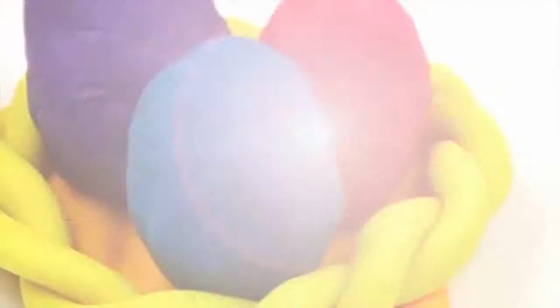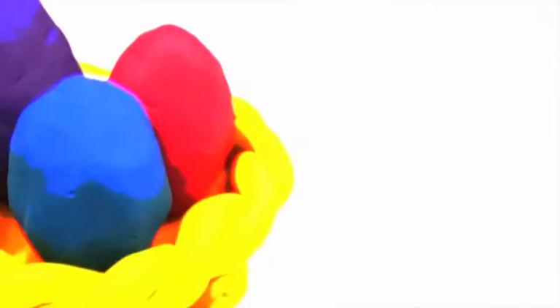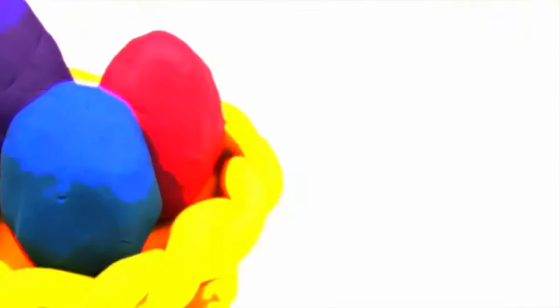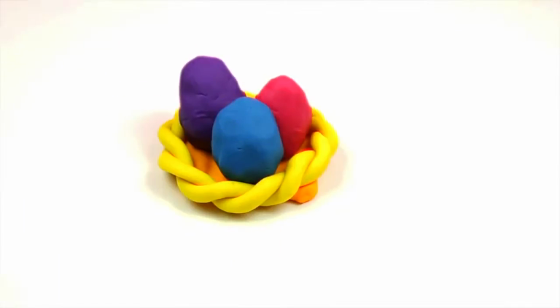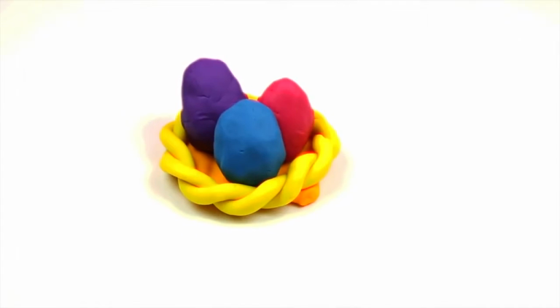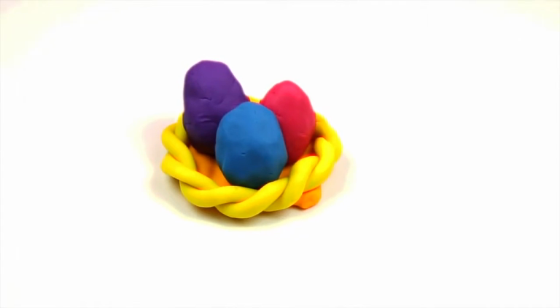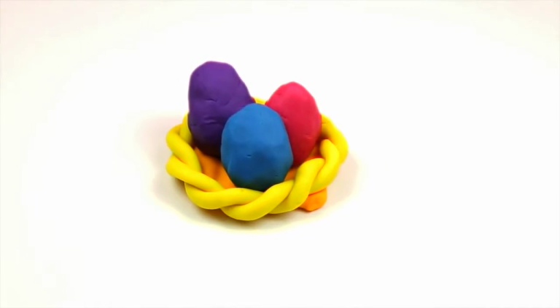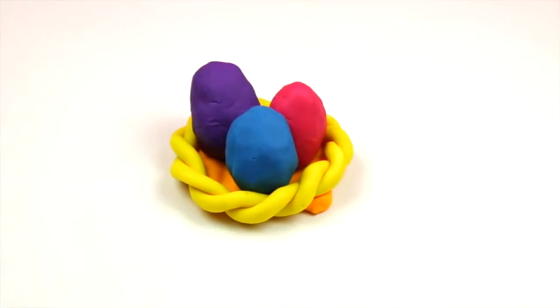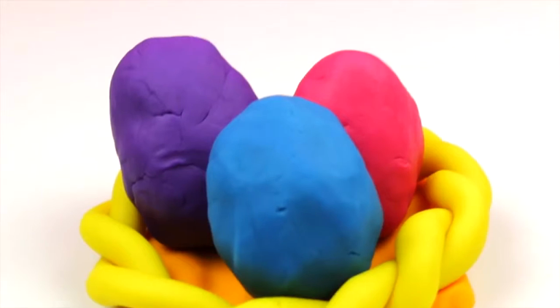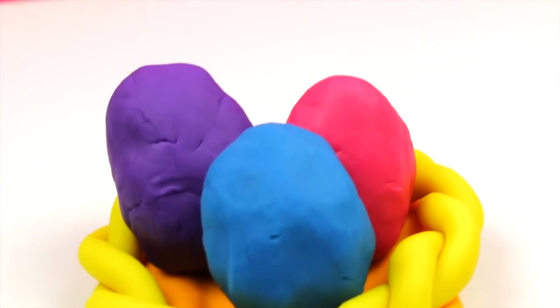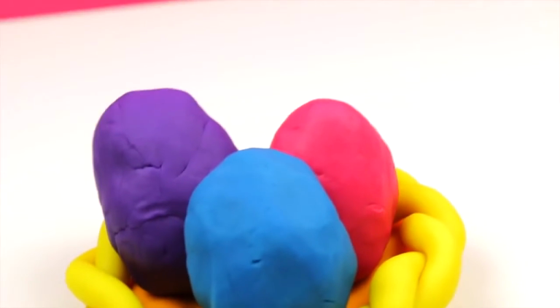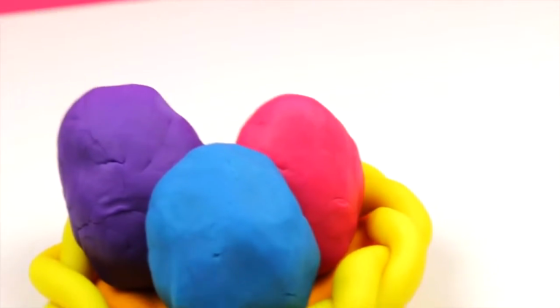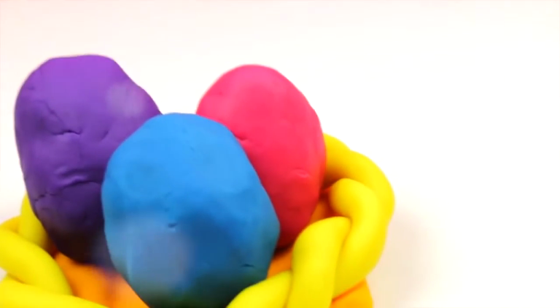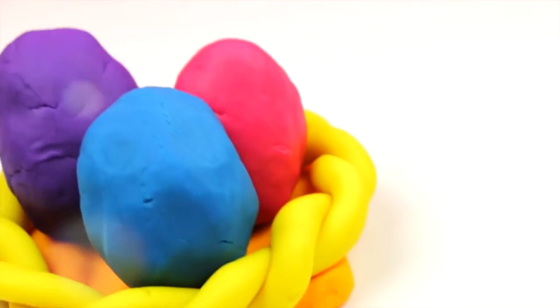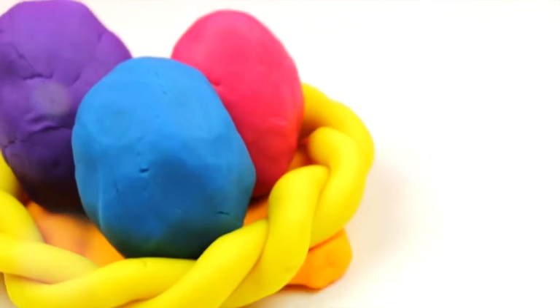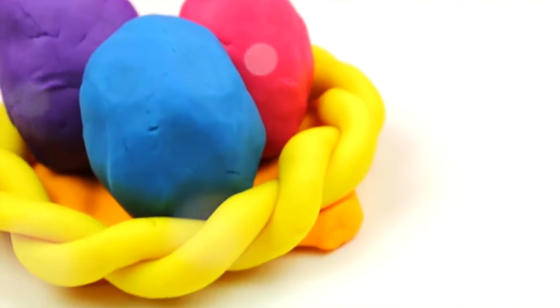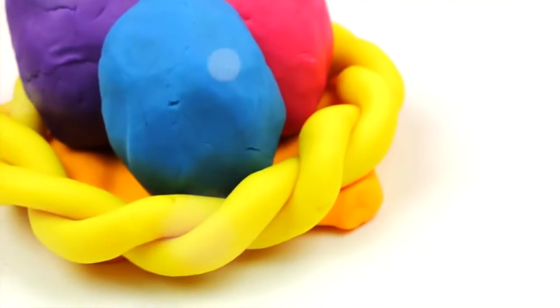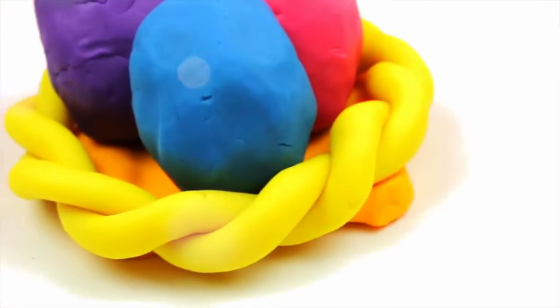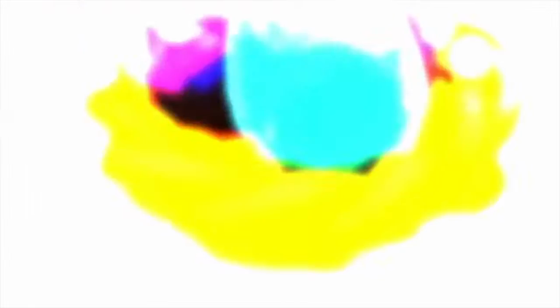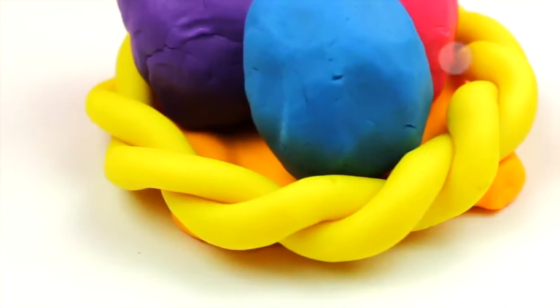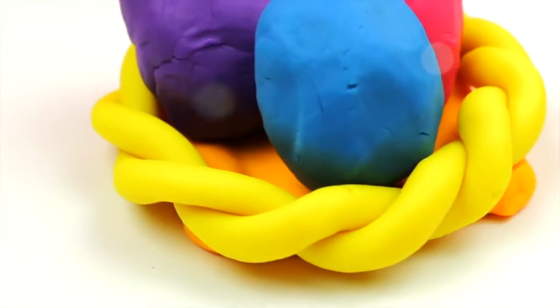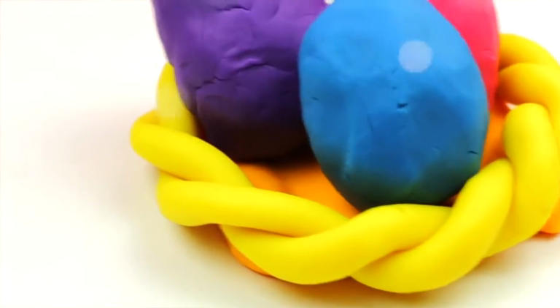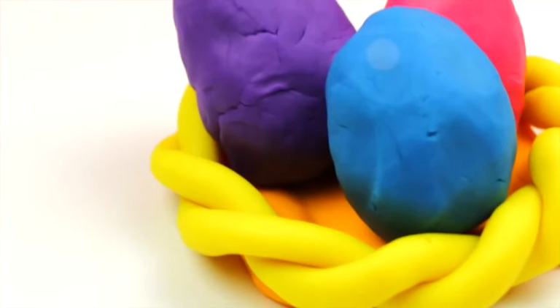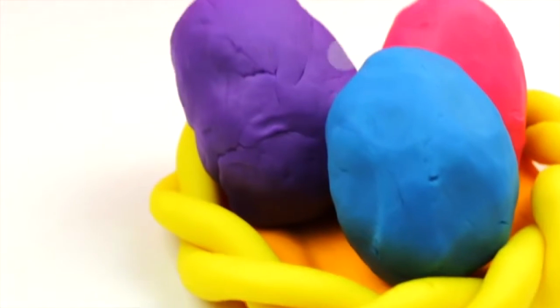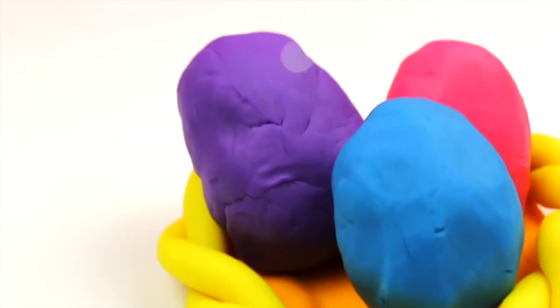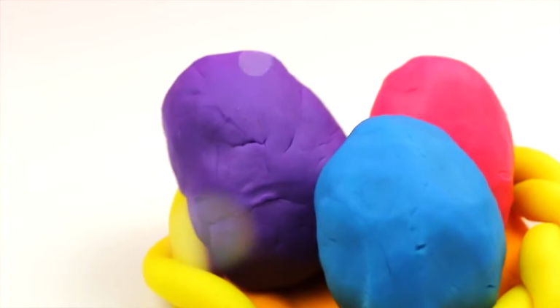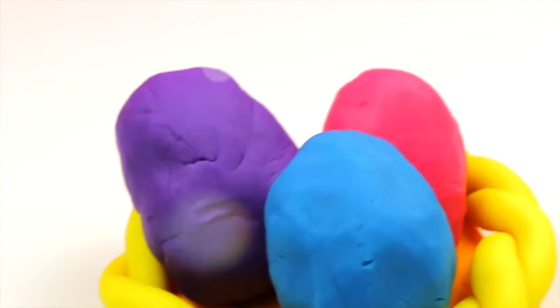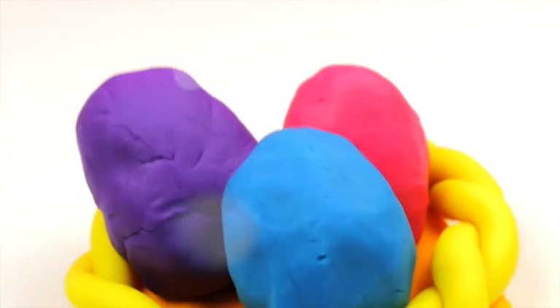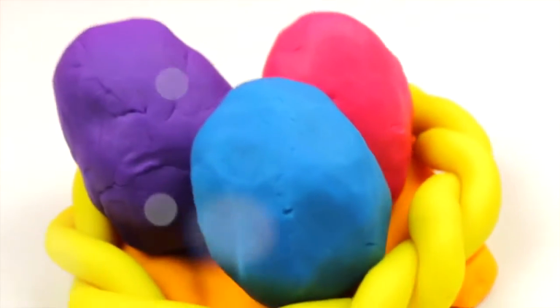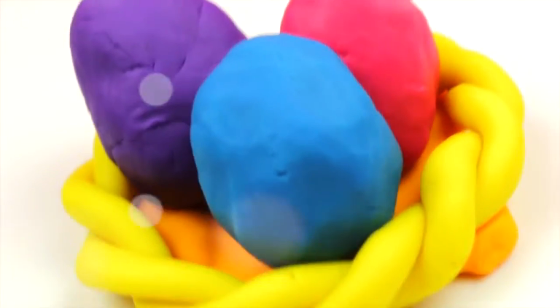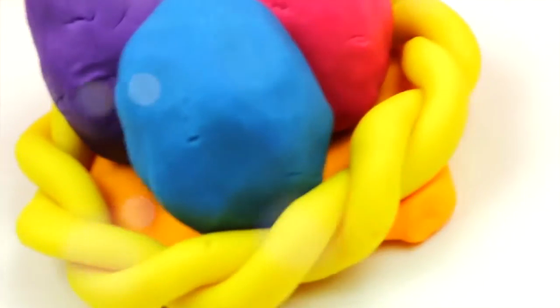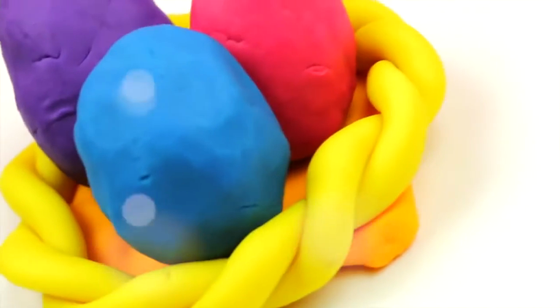Hi my little friends! Welcome to the Kids Club! In today's episode we're gonna be learning how to create a Play-Doh Easter basket.